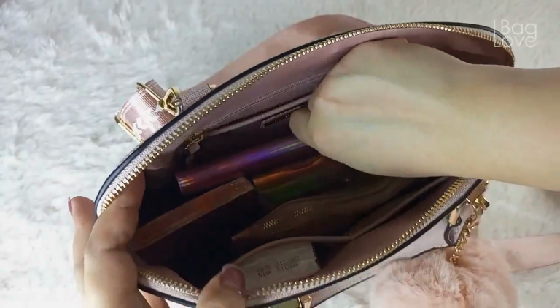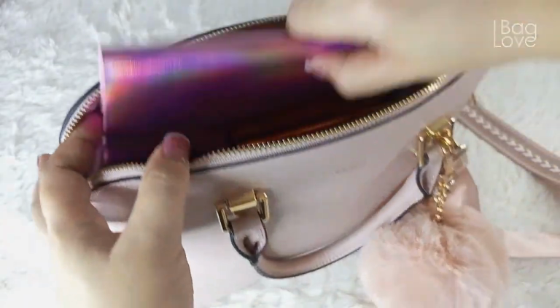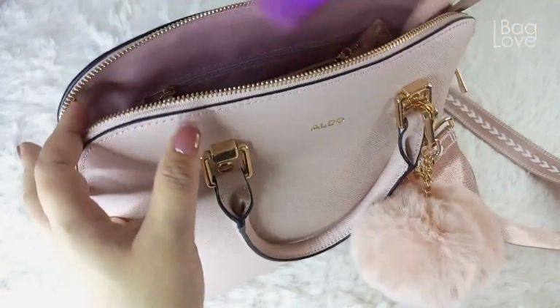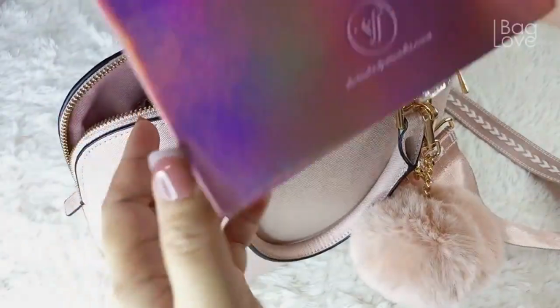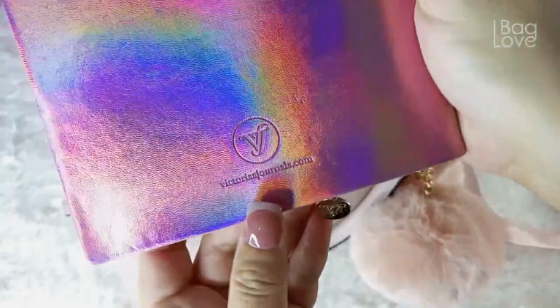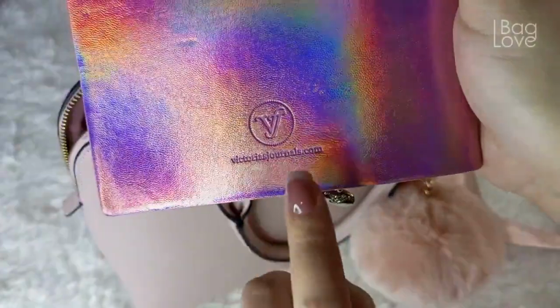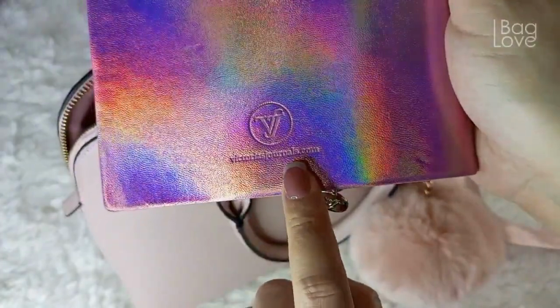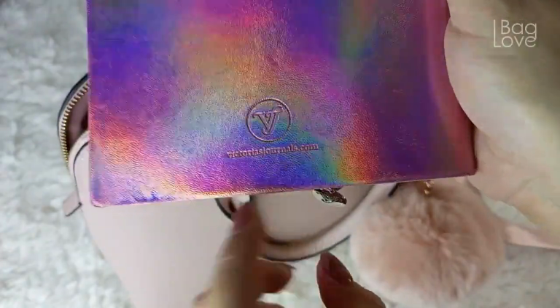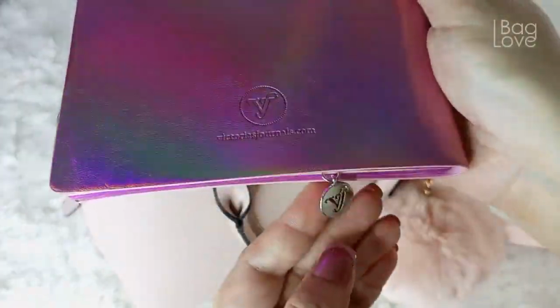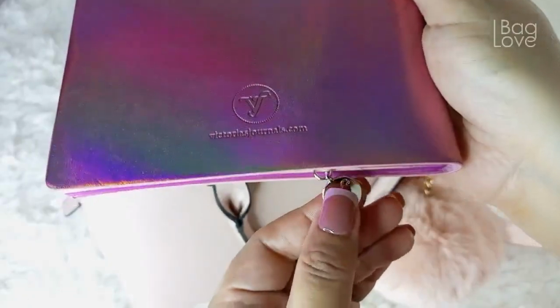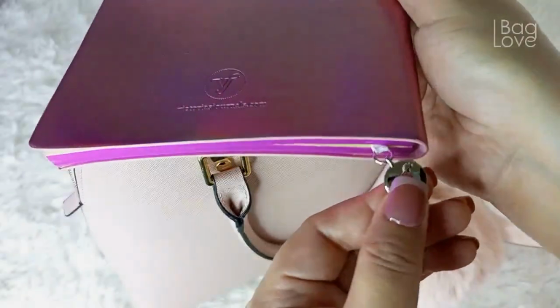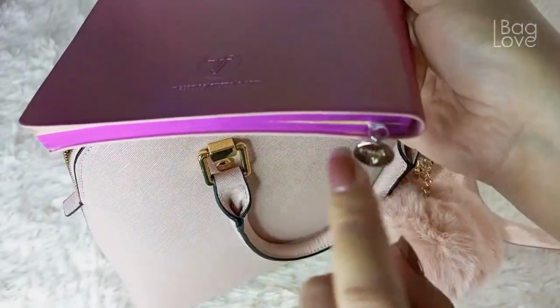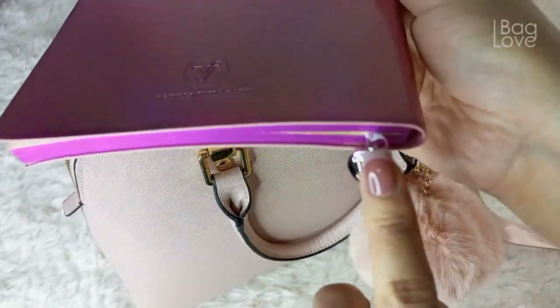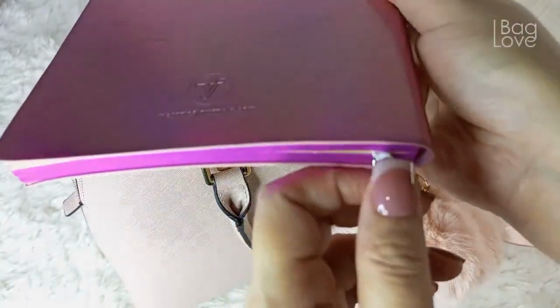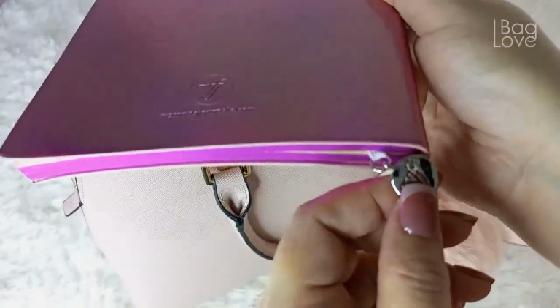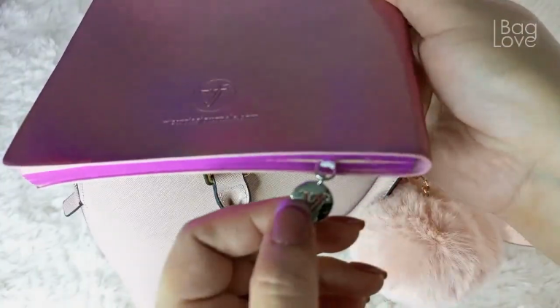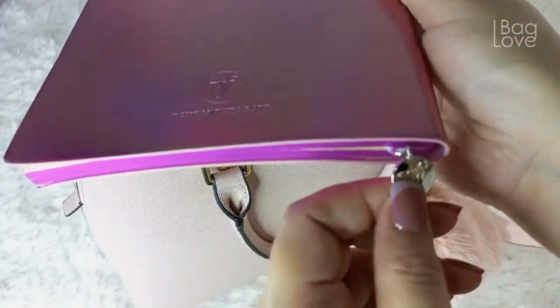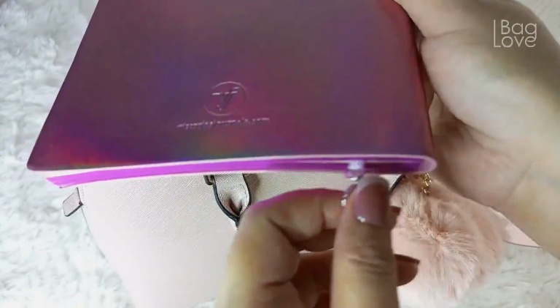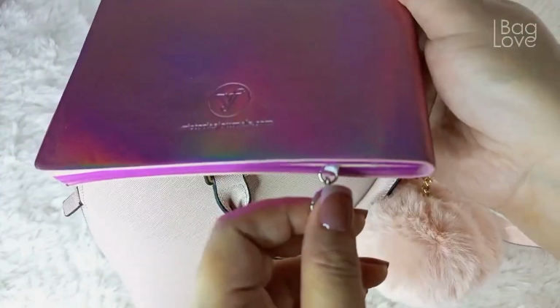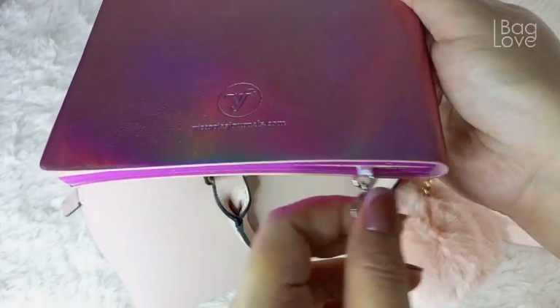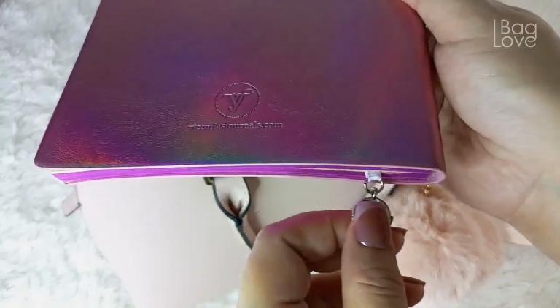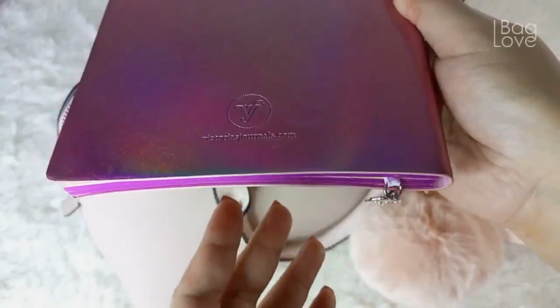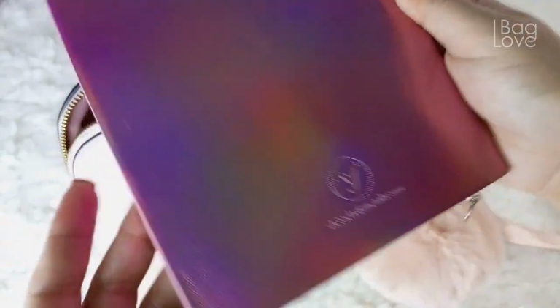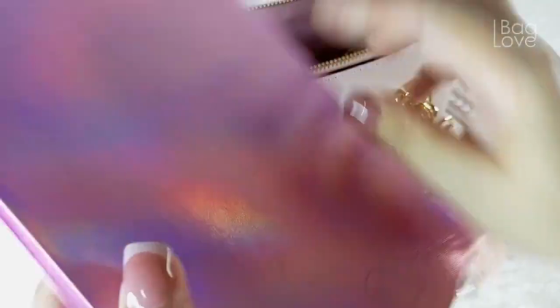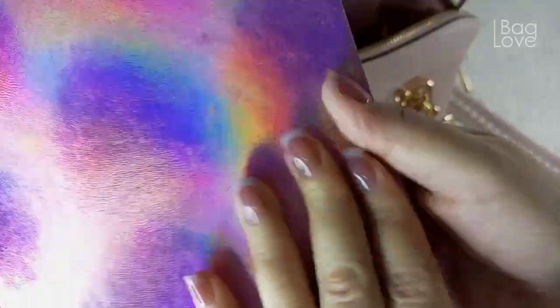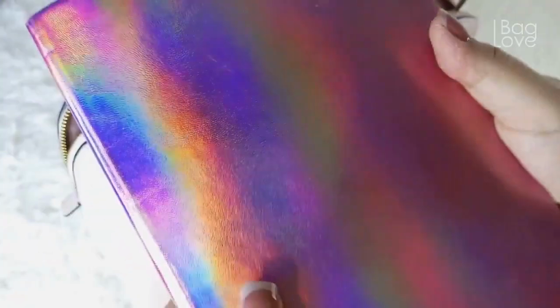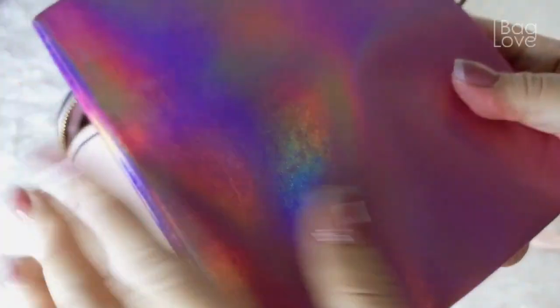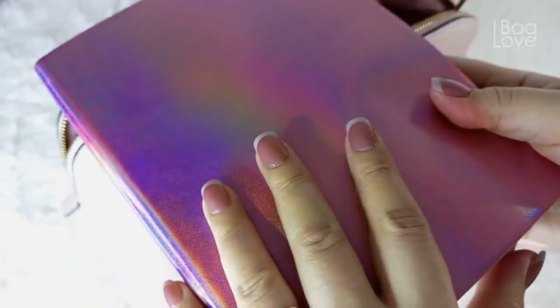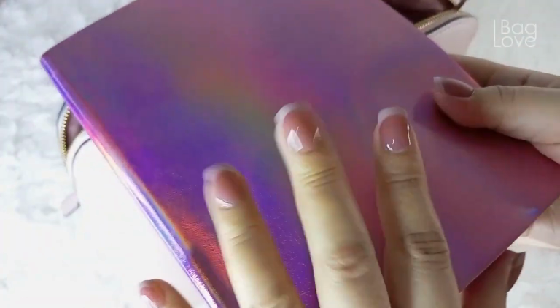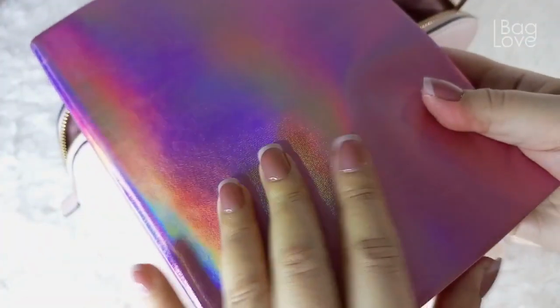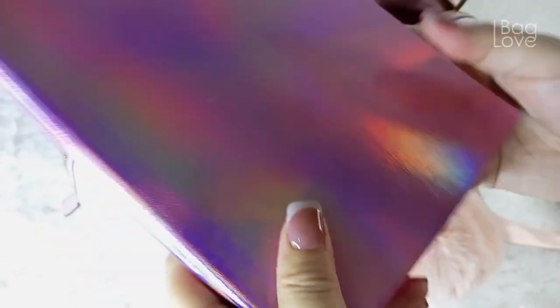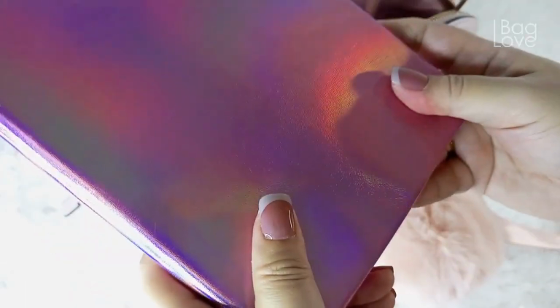I have here a big notebook from Victor's Journal. I really love this one — this is like the marker and this is where I write plans for the channel.